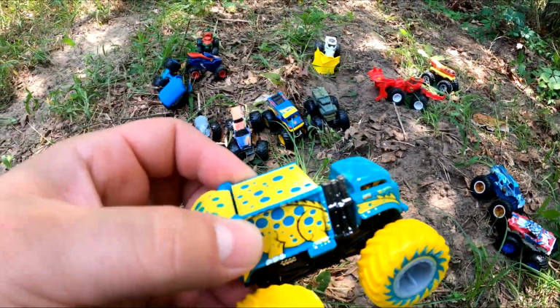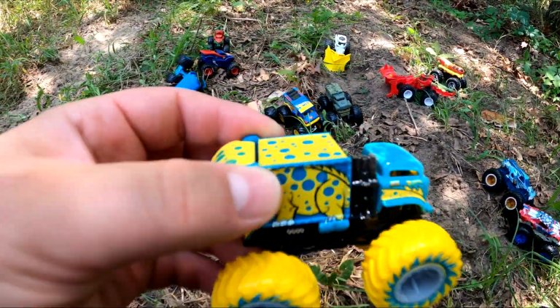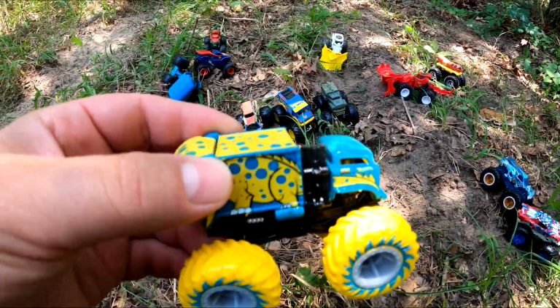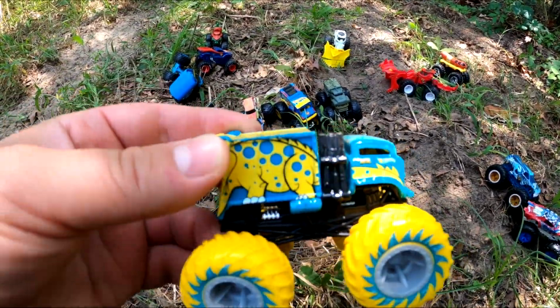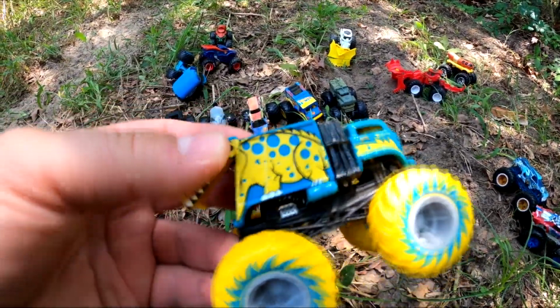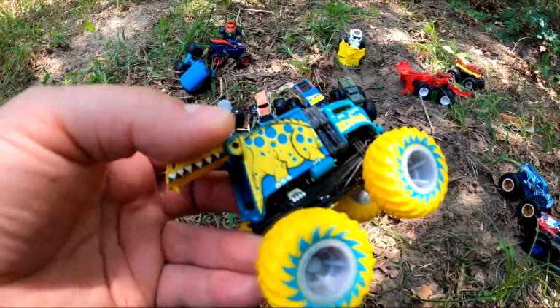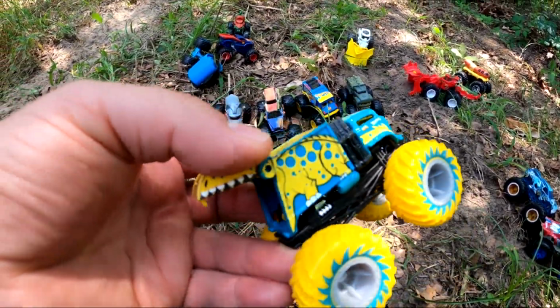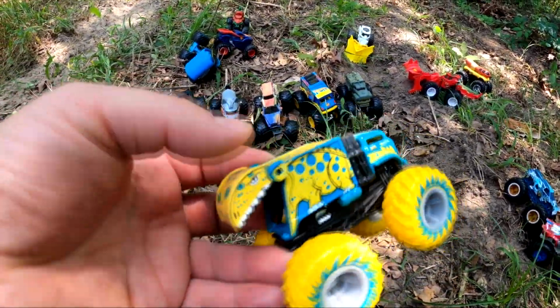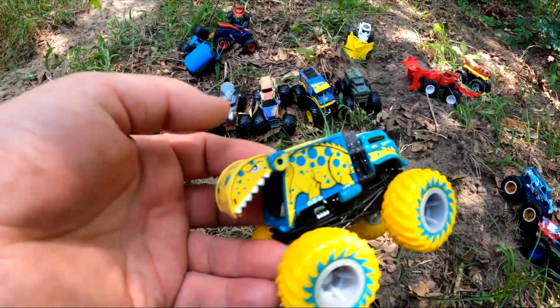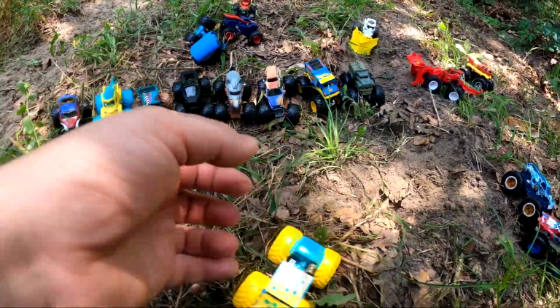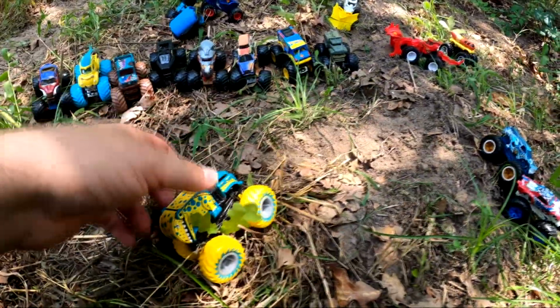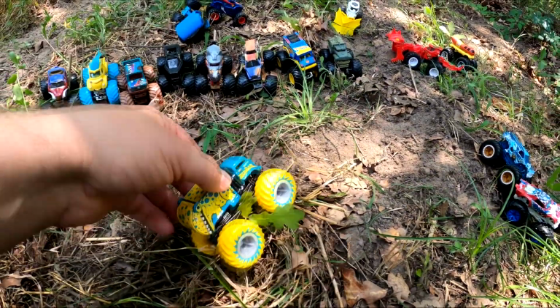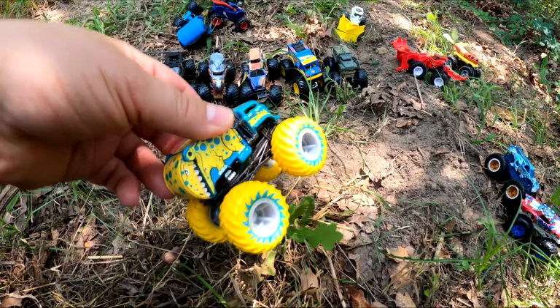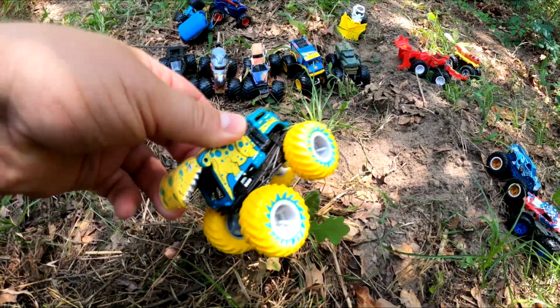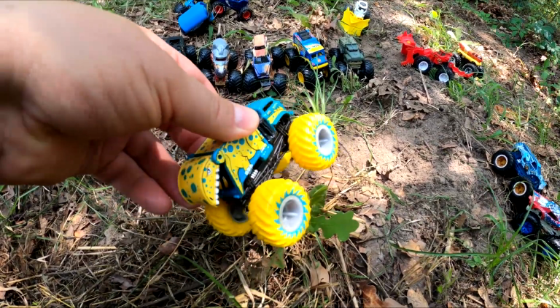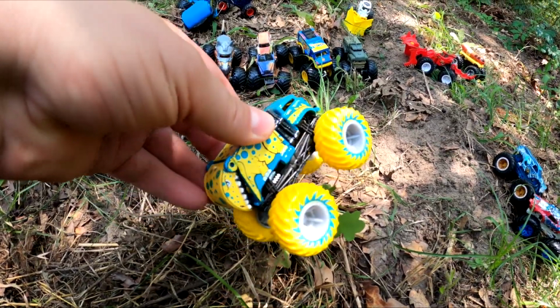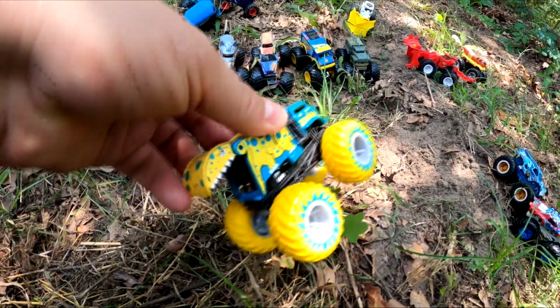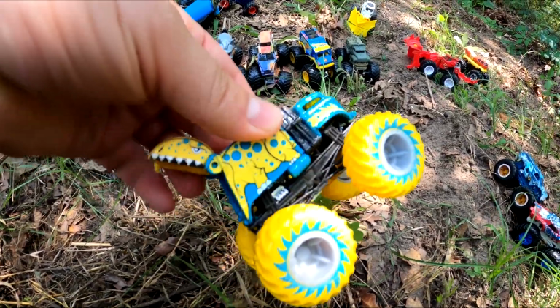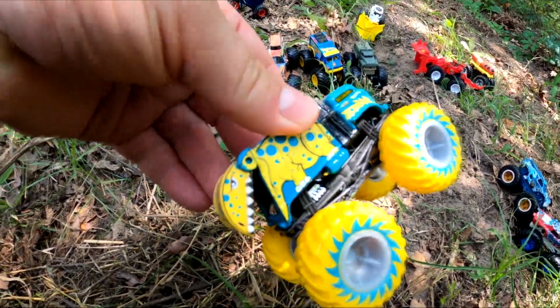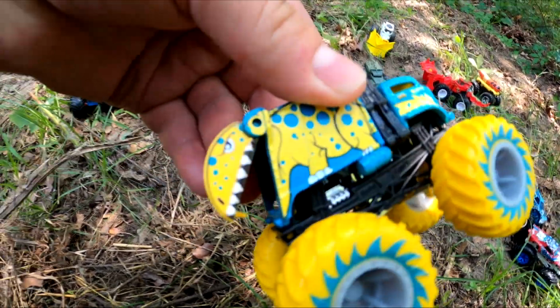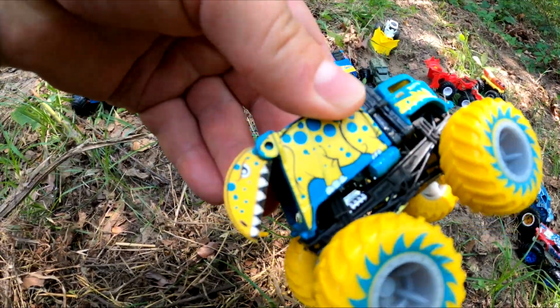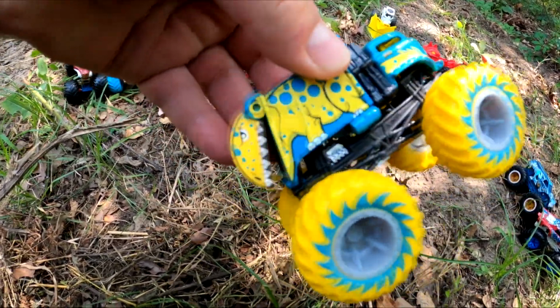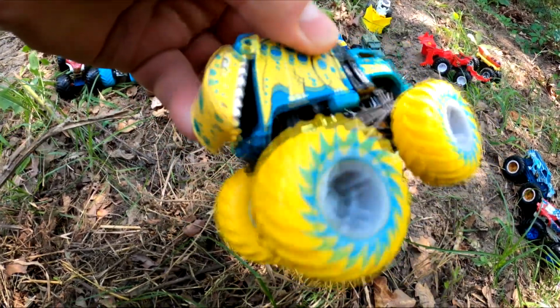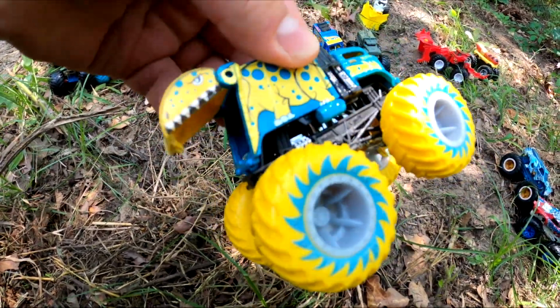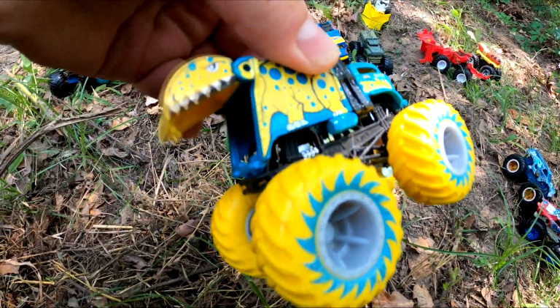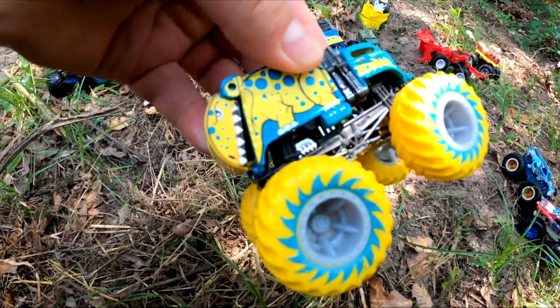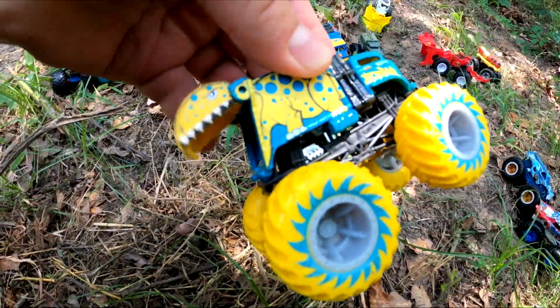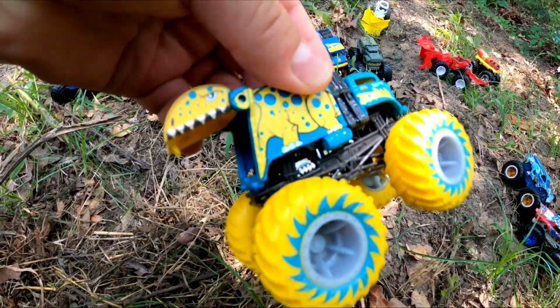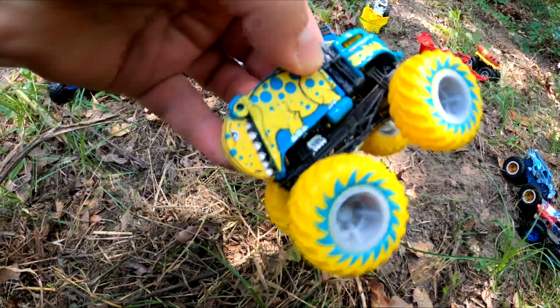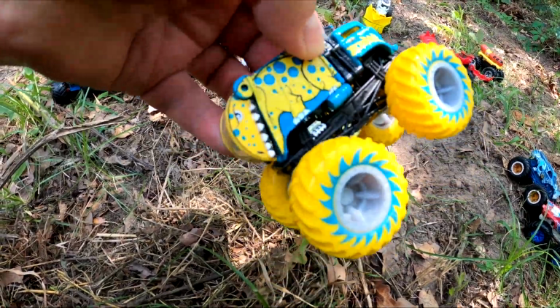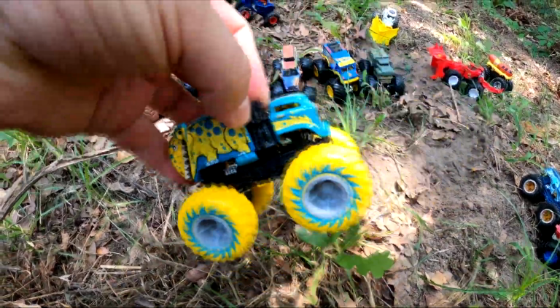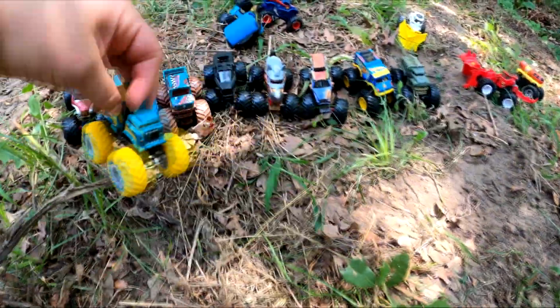It will trash it all! It looks like it's got a dinosaur and it's ready to chomp something — chomp, chomp, chomp. Can you see that? It chomps the trash. That's so cool.